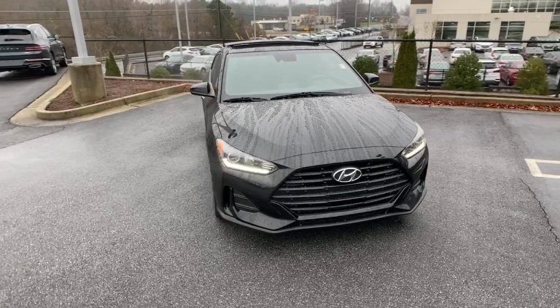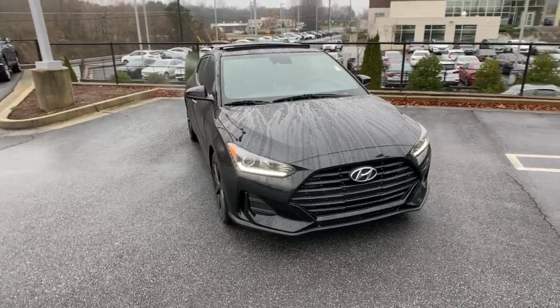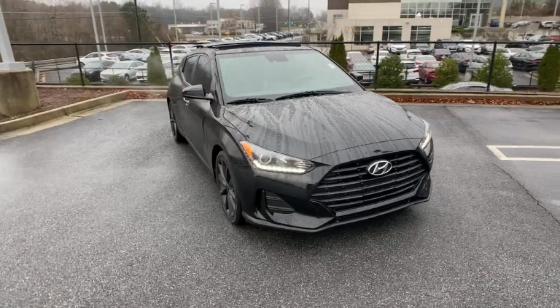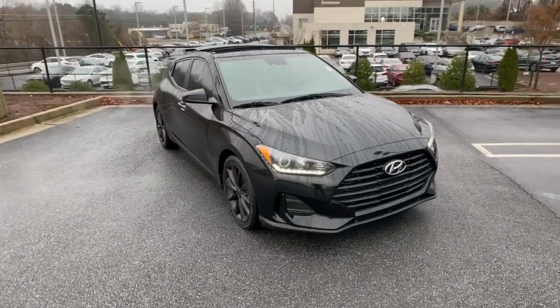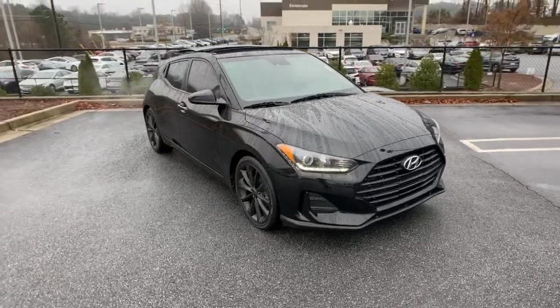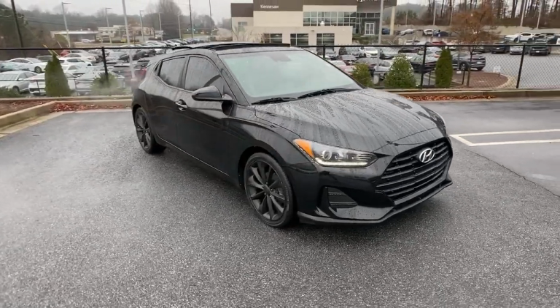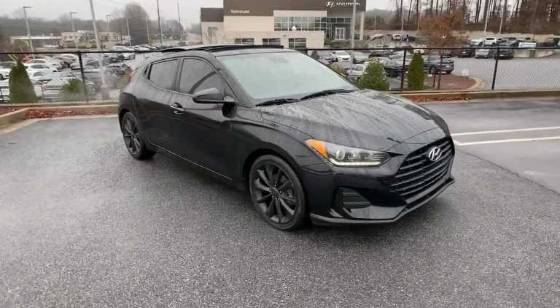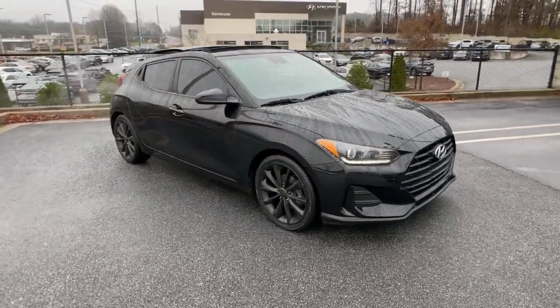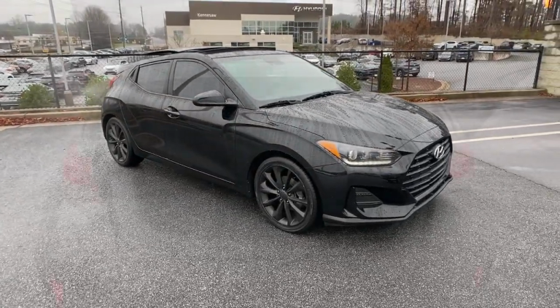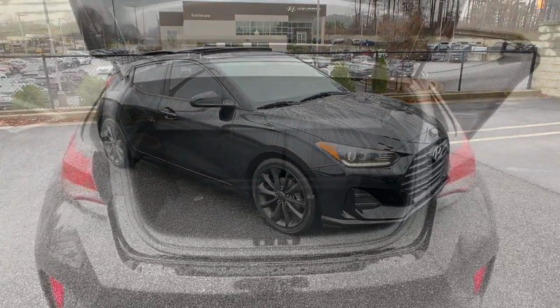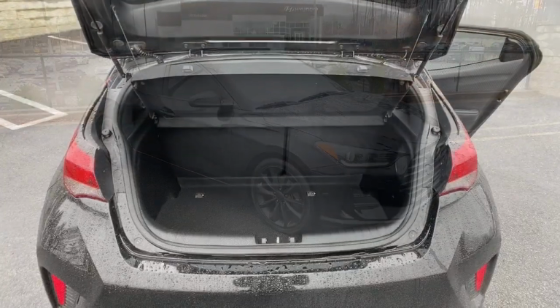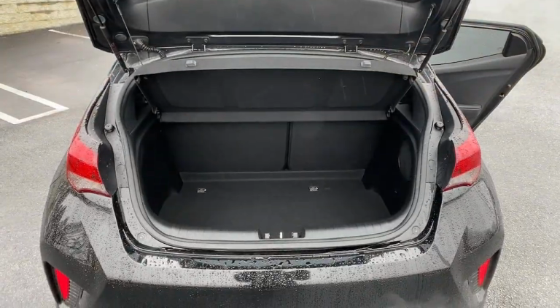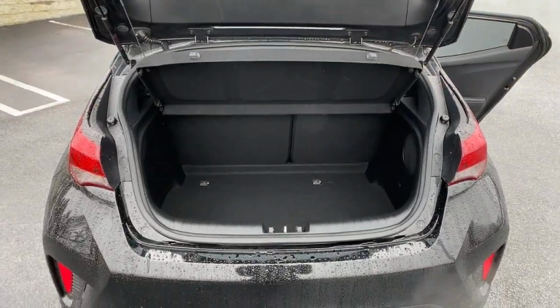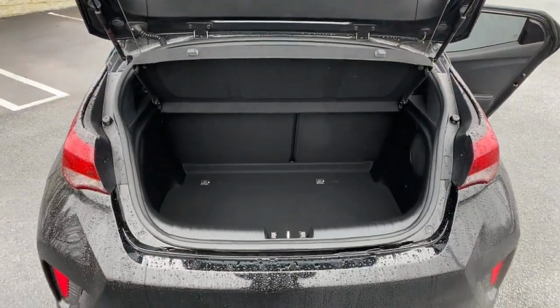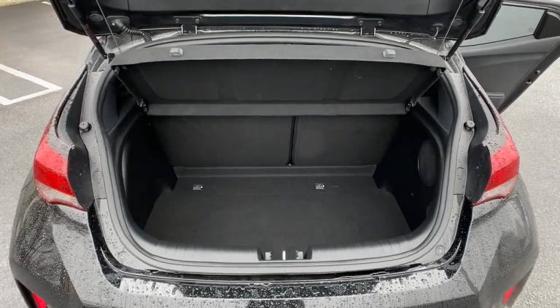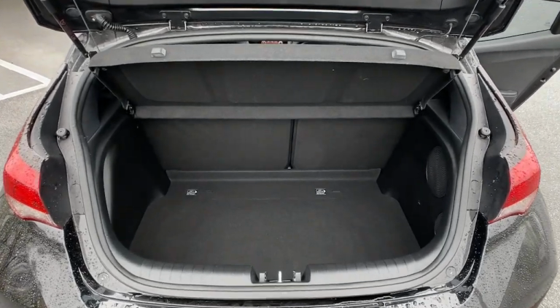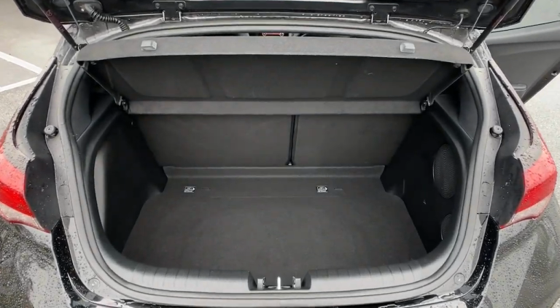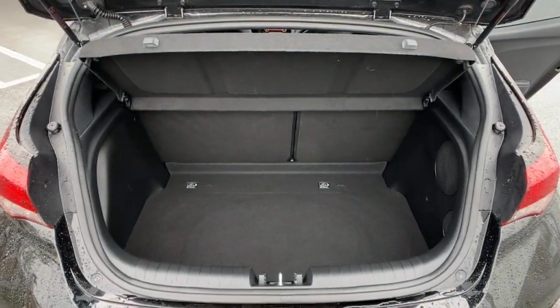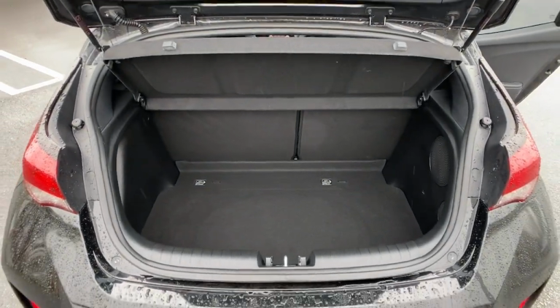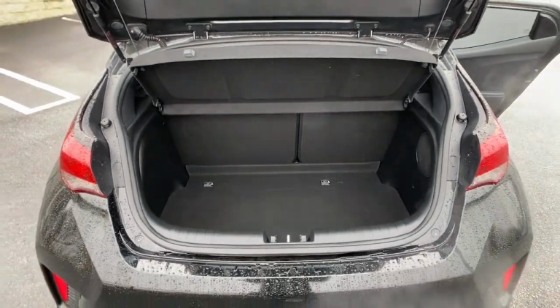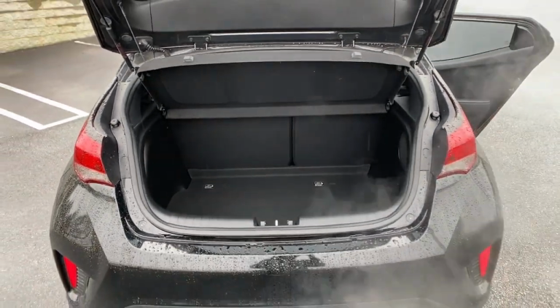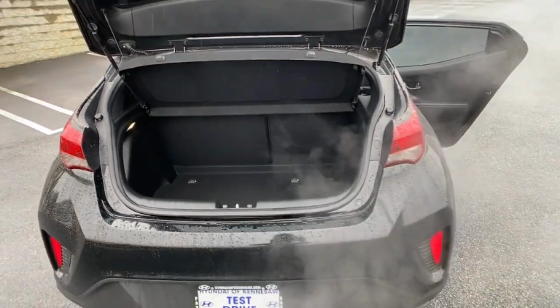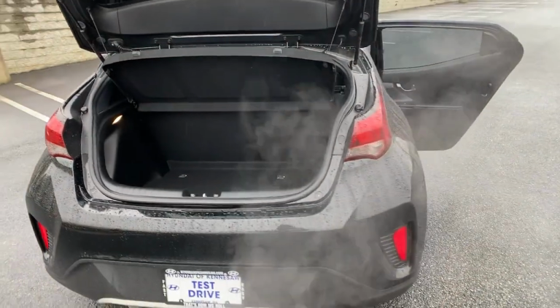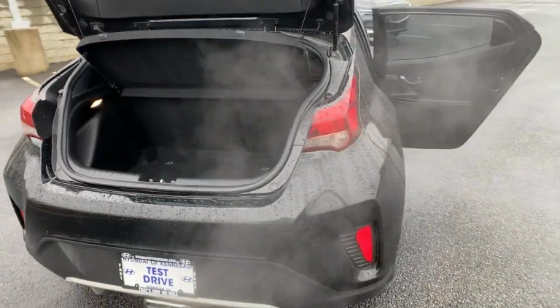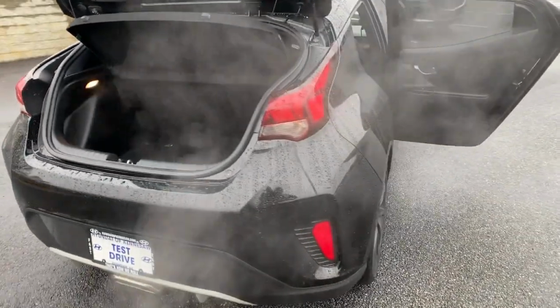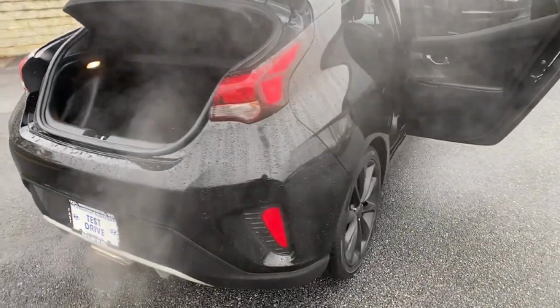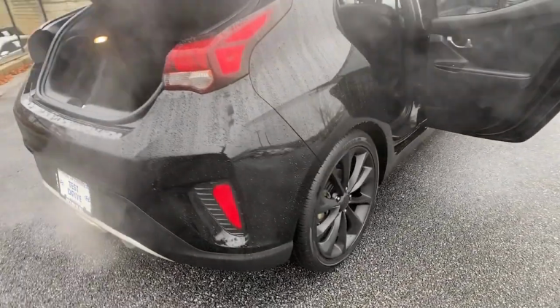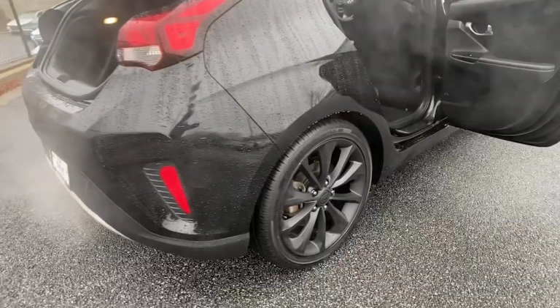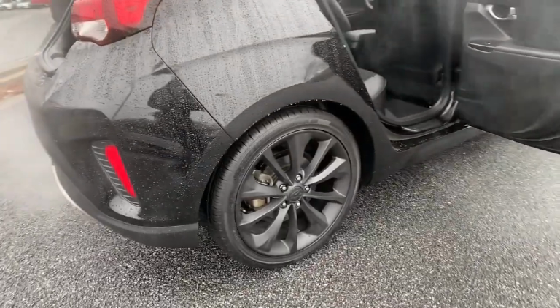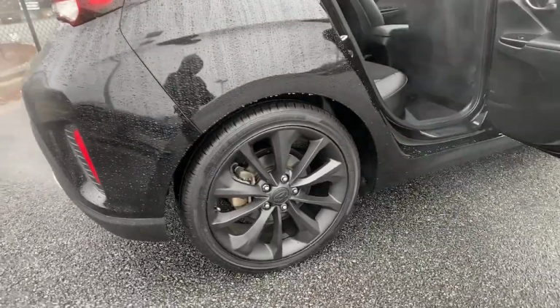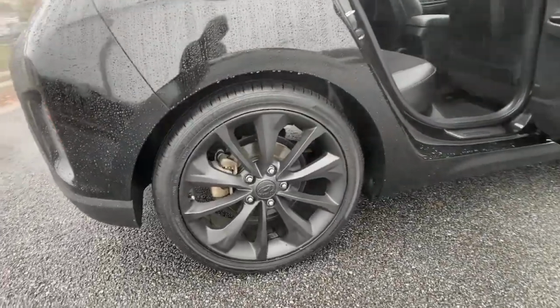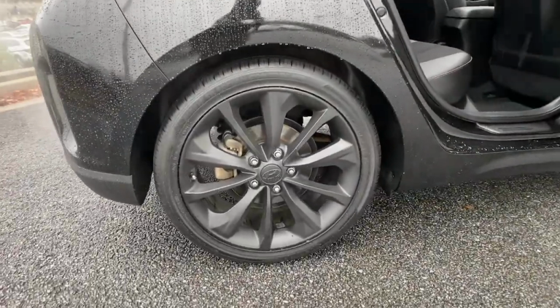These are just some of the great options this vehicle comes with: electronic stability control, trip computer, power windows, bucket seats, four-wheel disc brakes, power steering.